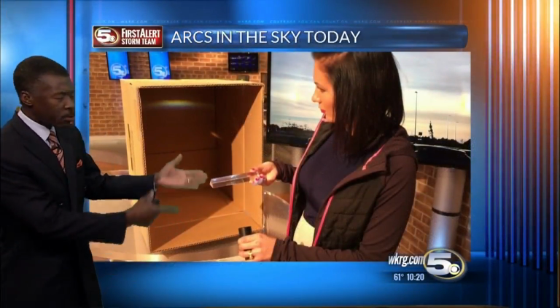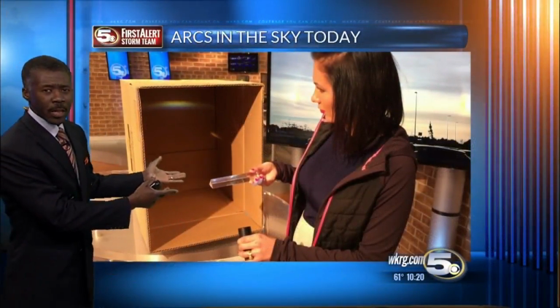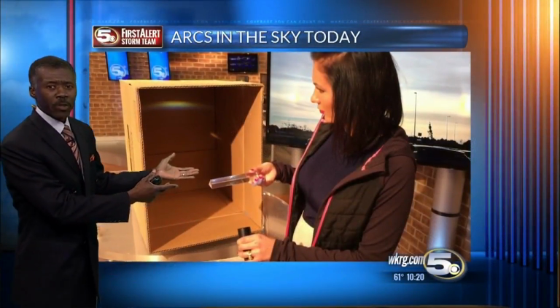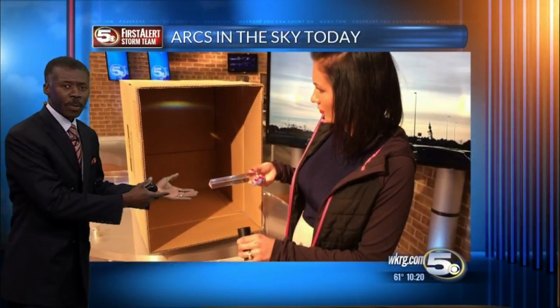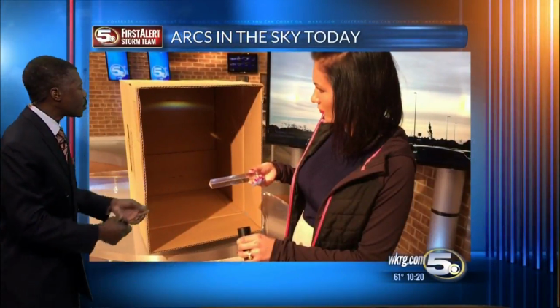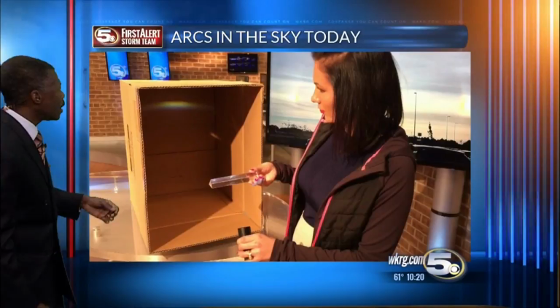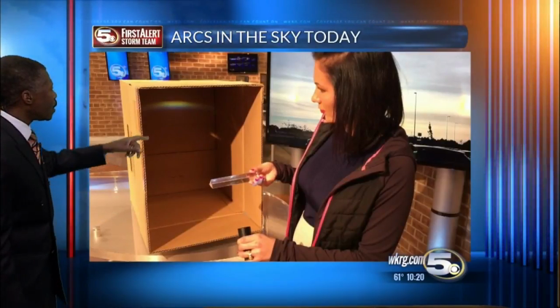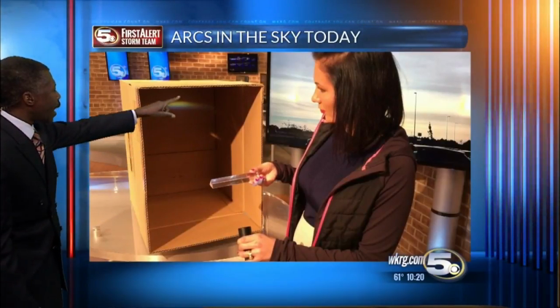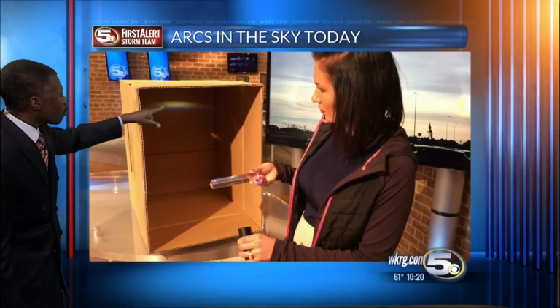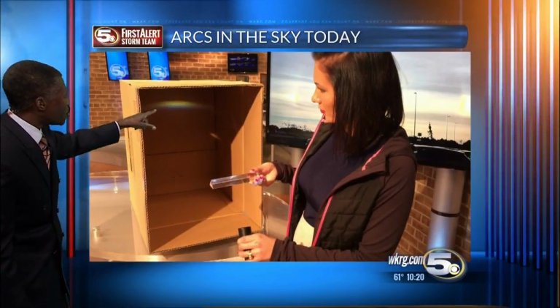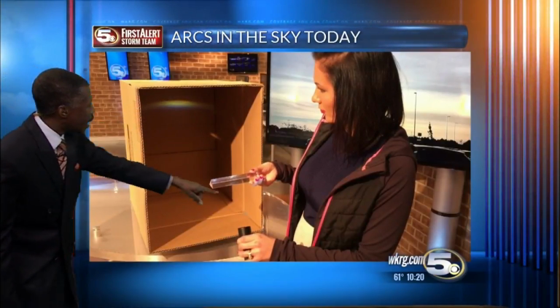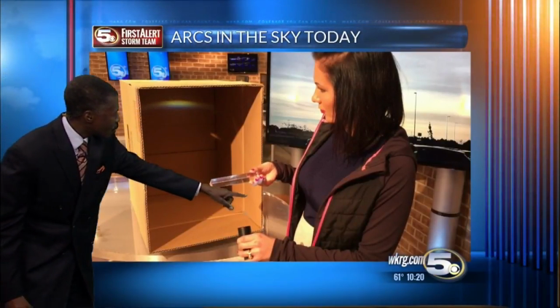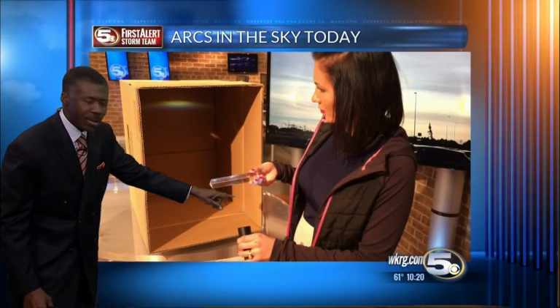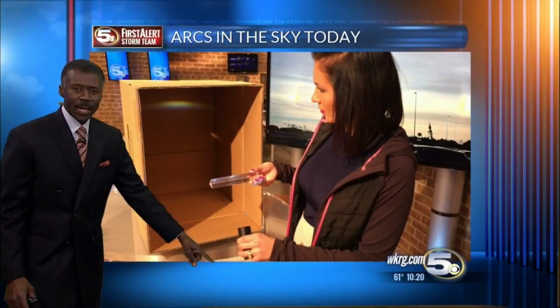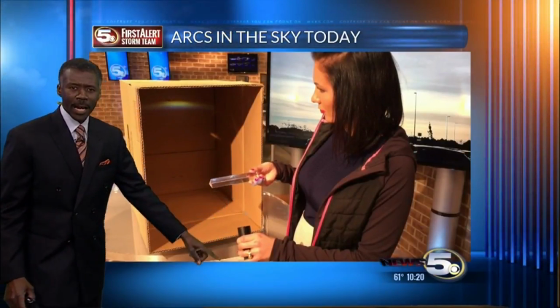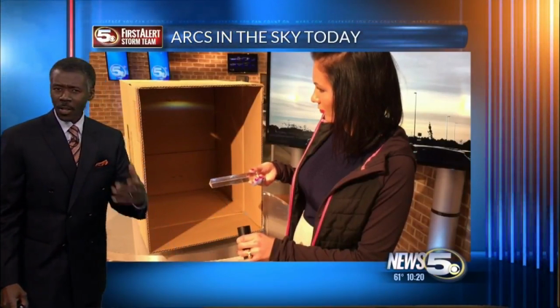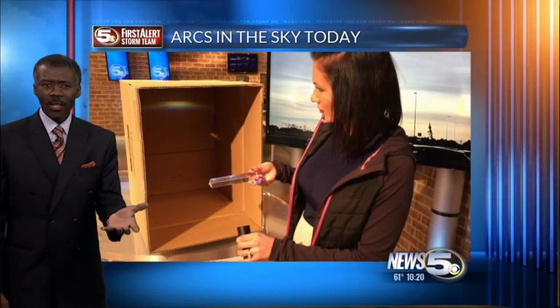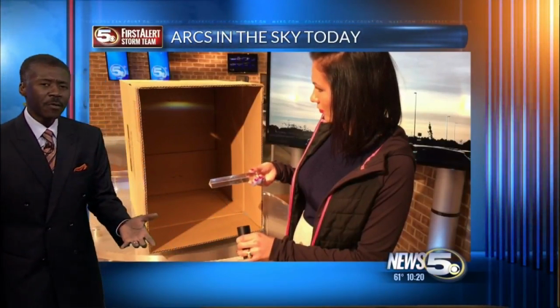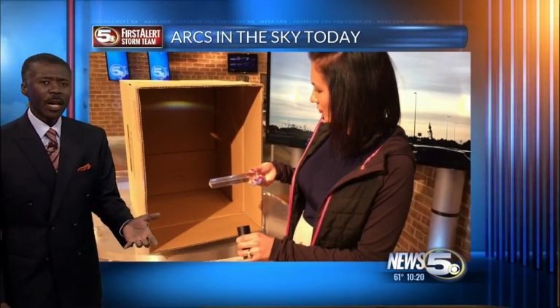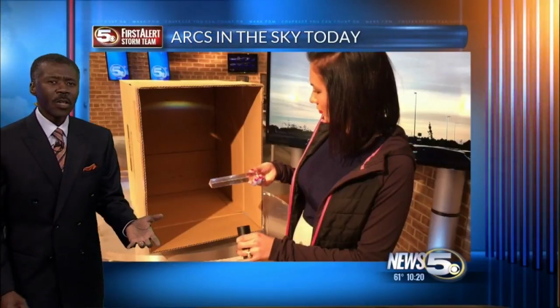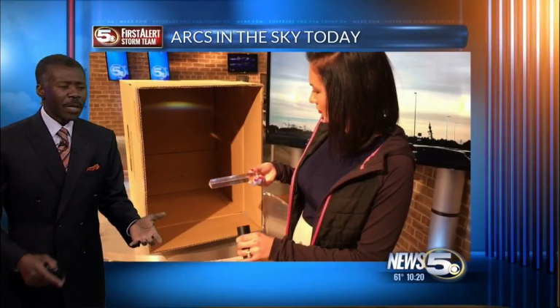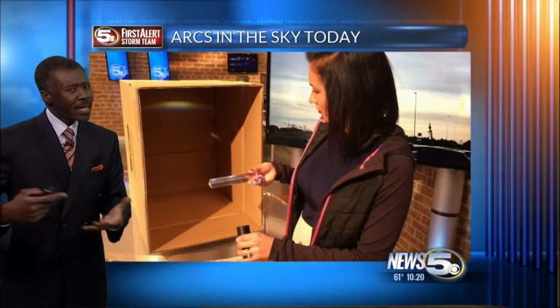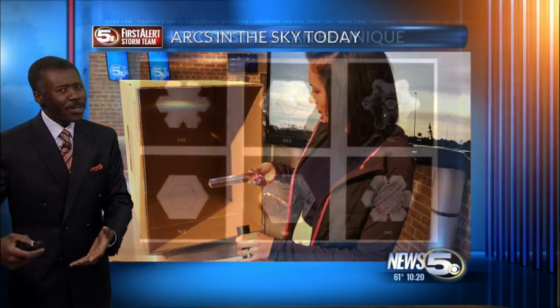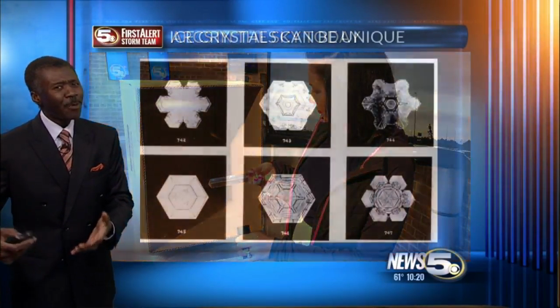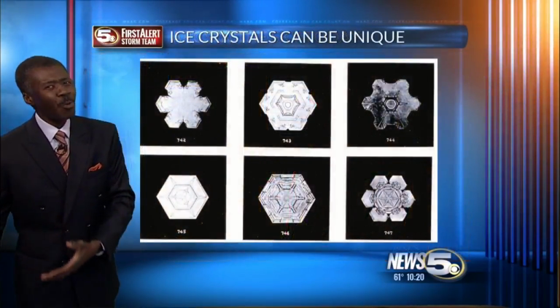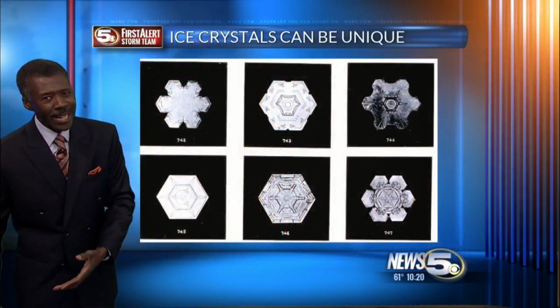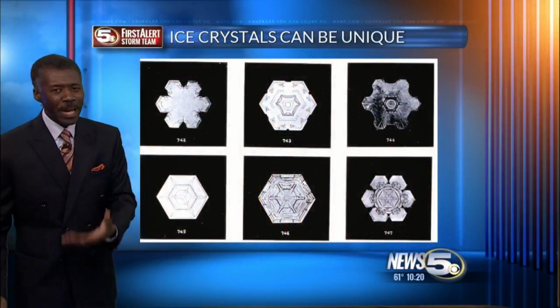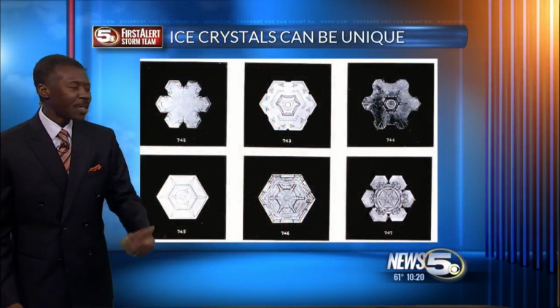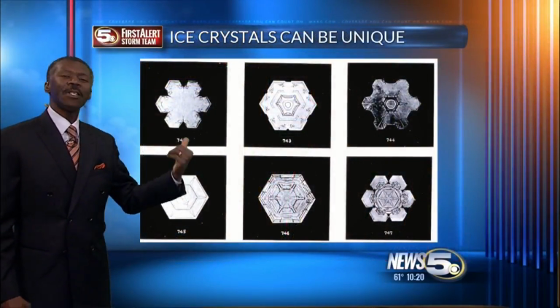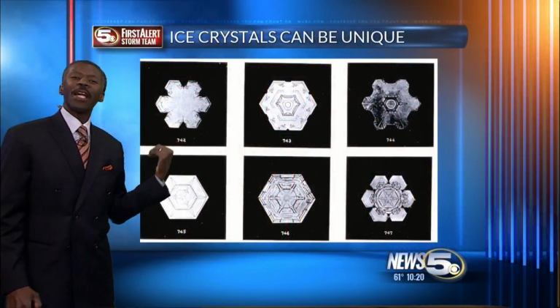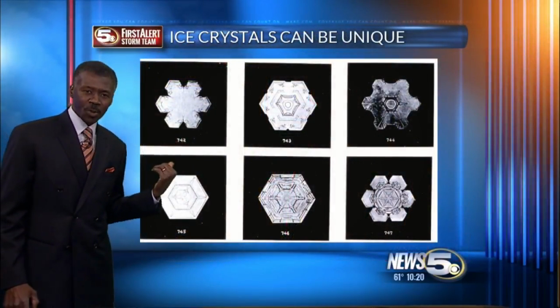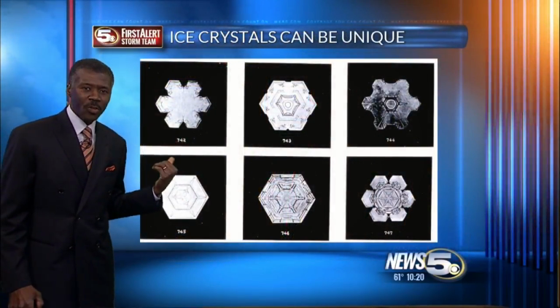So I had Christina Andres help me out this evening. Here — that is a rainbow. She's making it using a prism and a light. You know, light is made of seven colors, but it doesn't always happen with rain and raindrops. It happens with ice crystals.